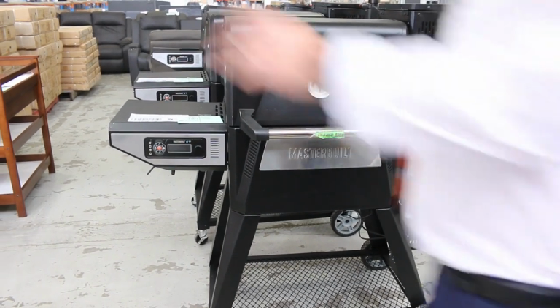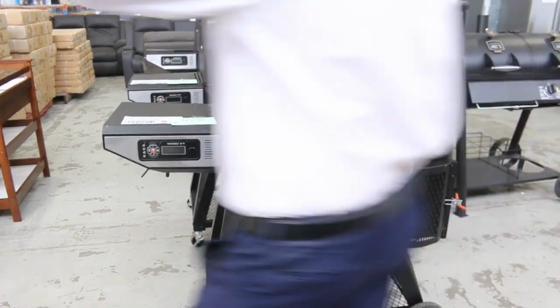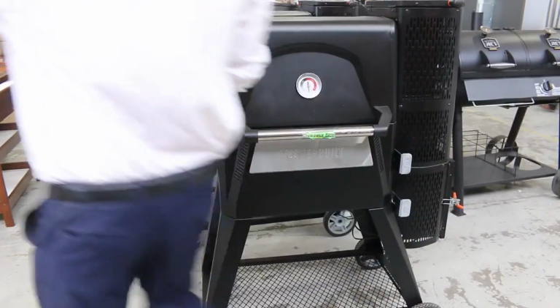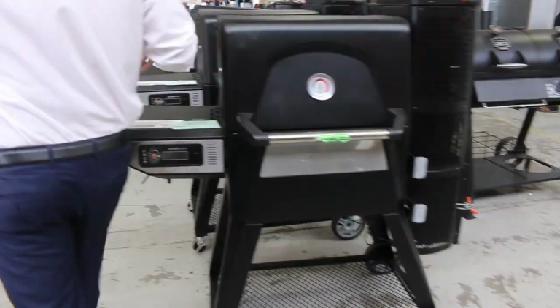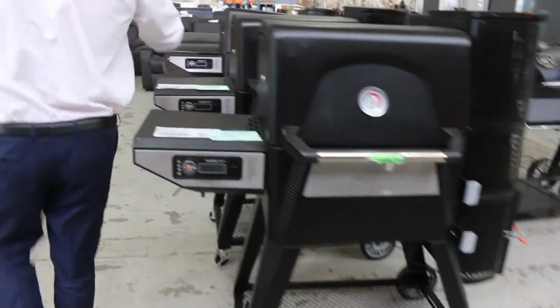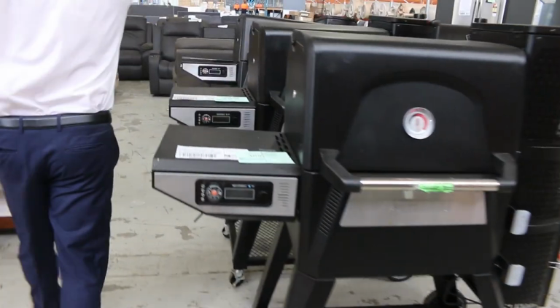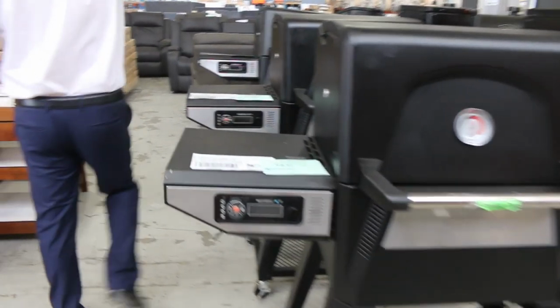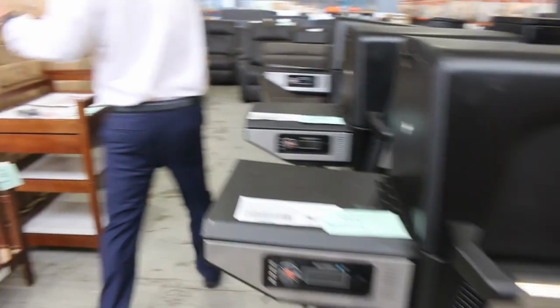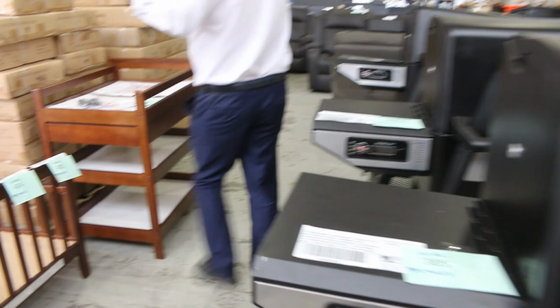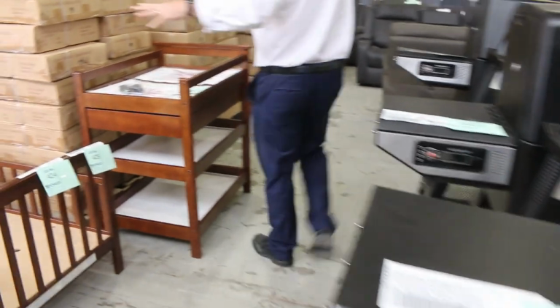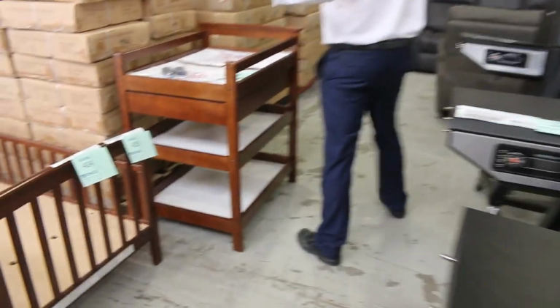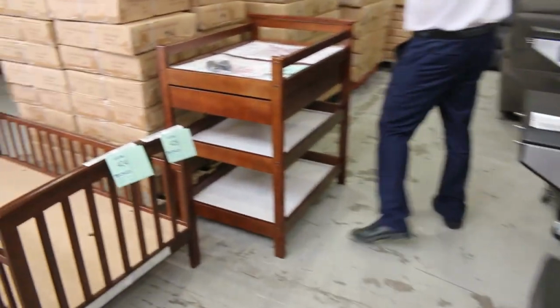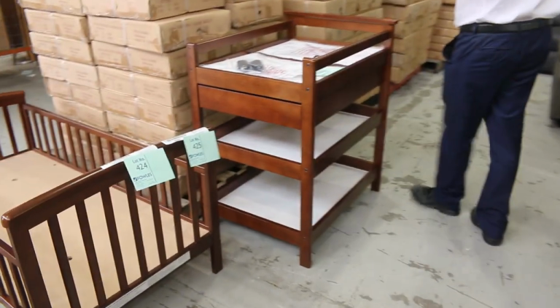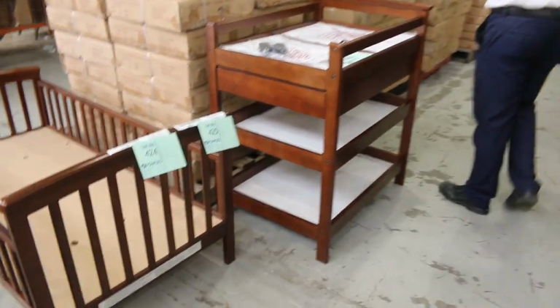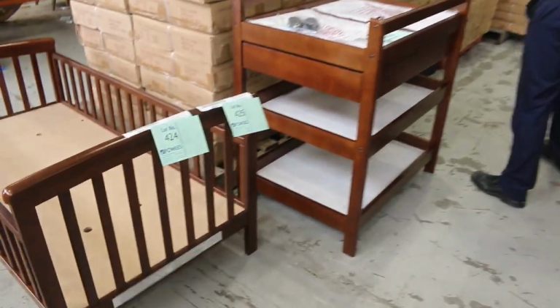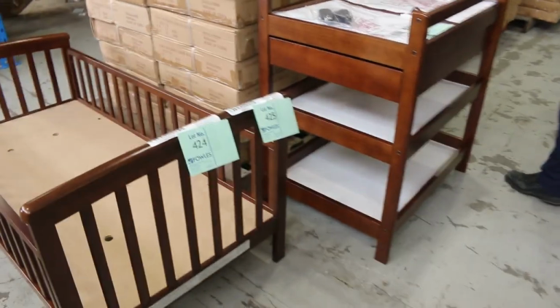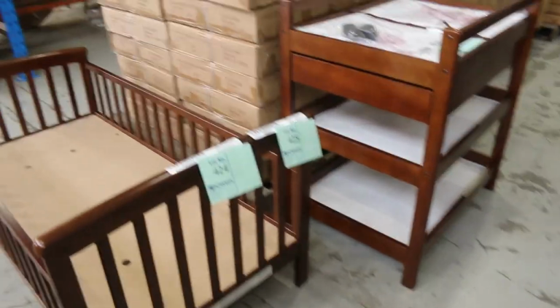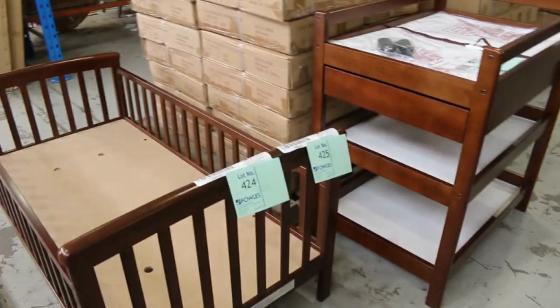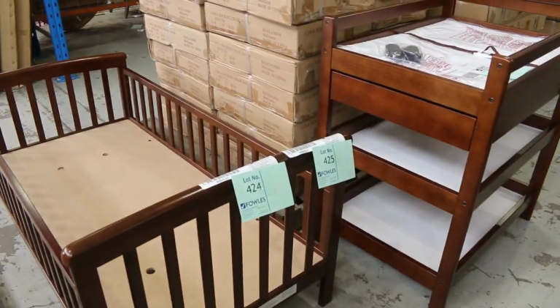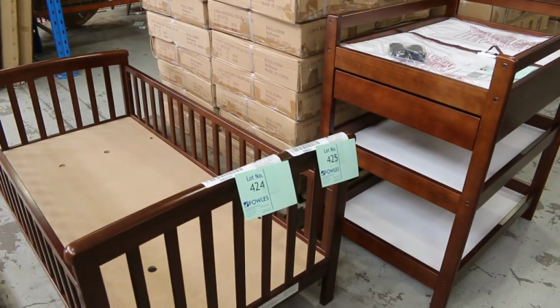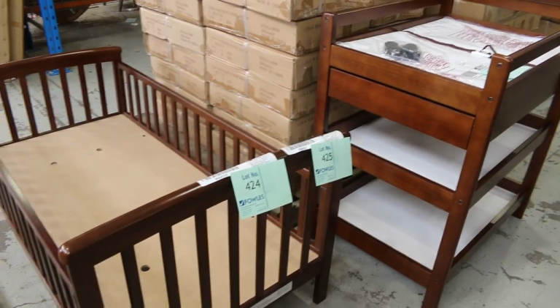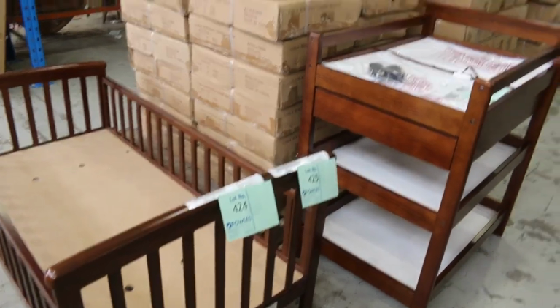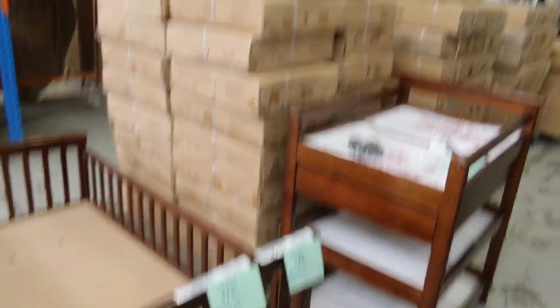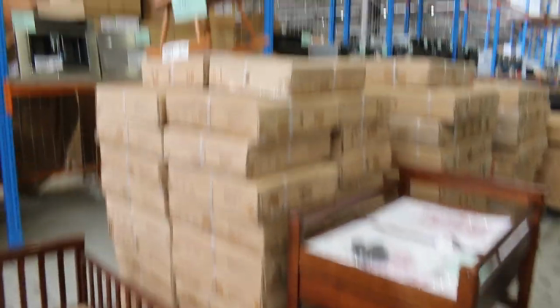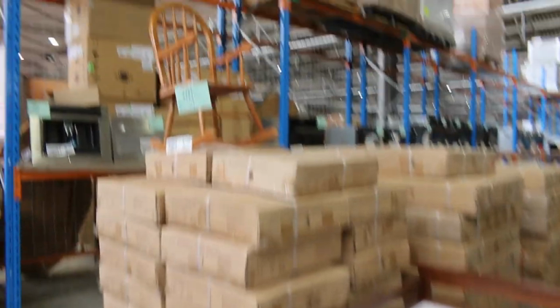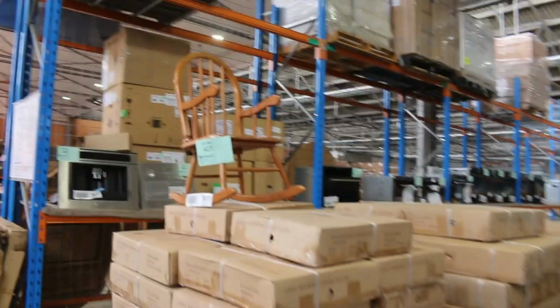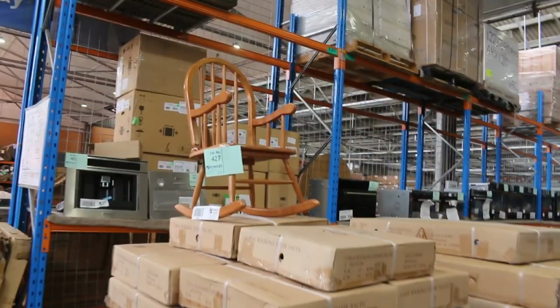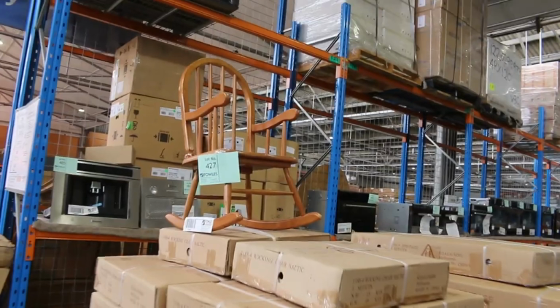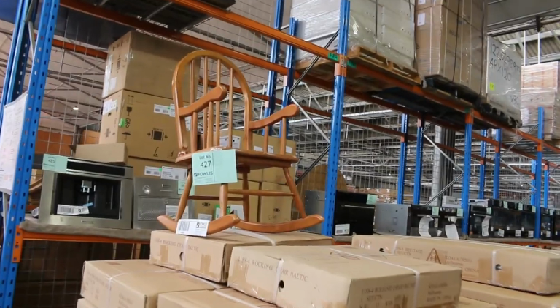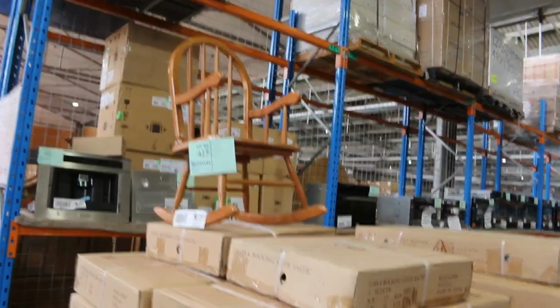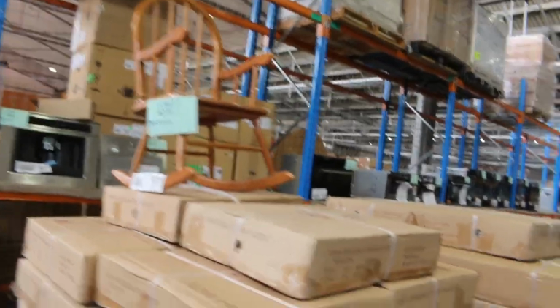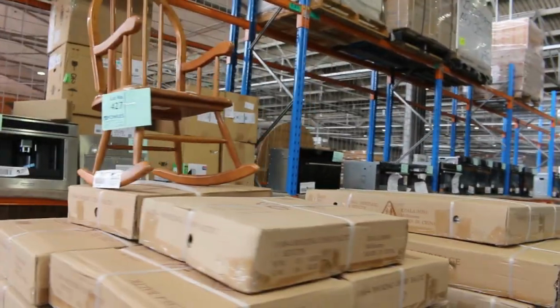Also, across here there's some unreserved nursery furniture — the little rocking chairs, the change table, the cot. So they'll be good fun as well.